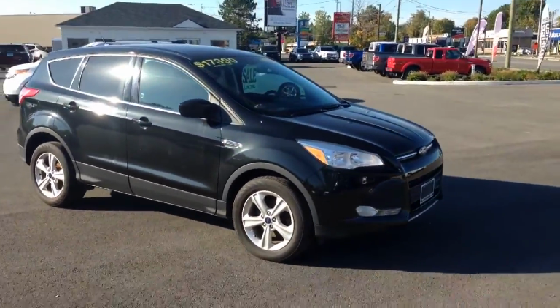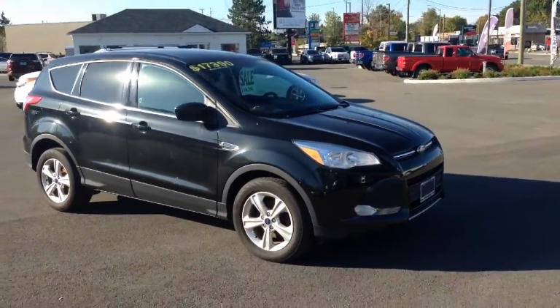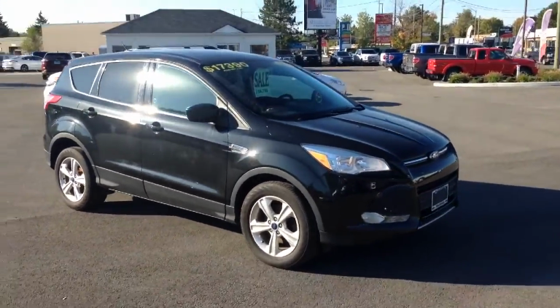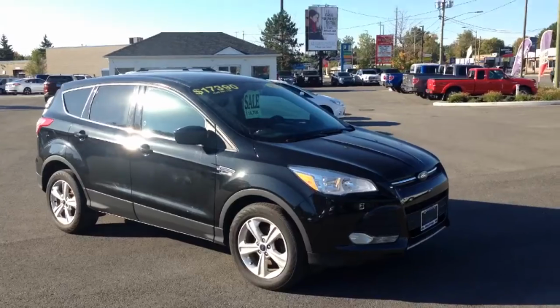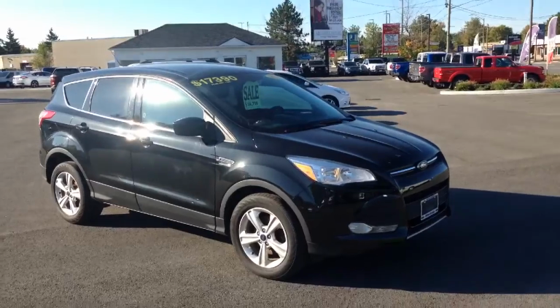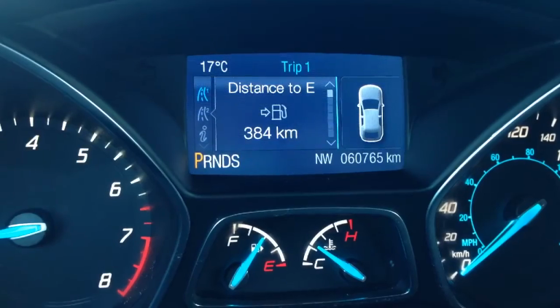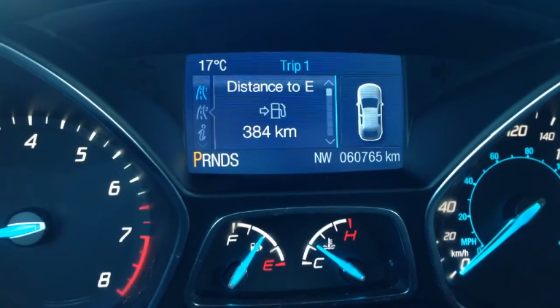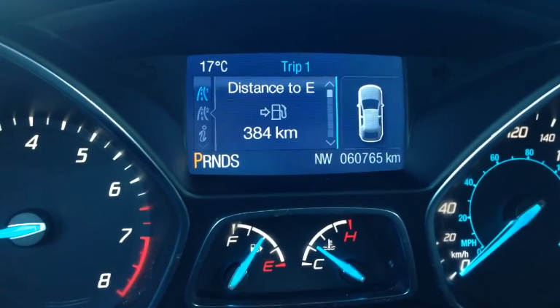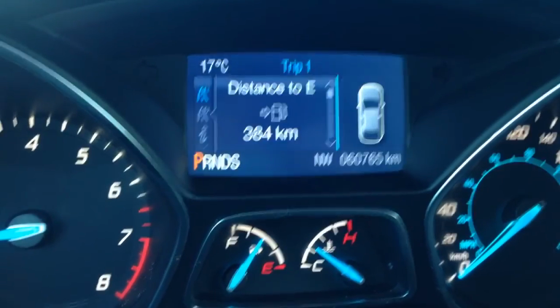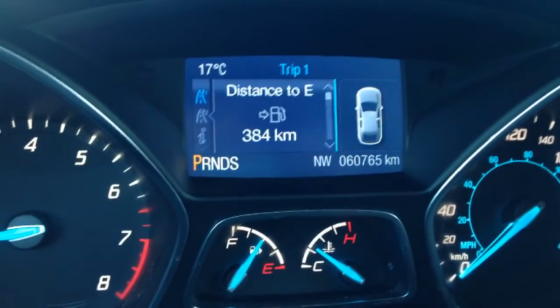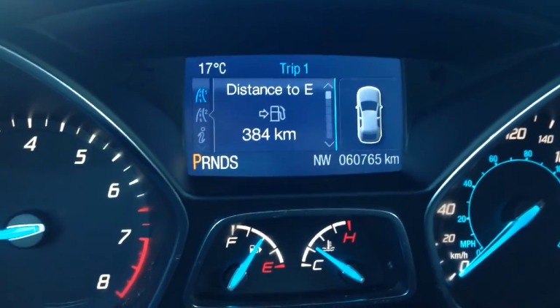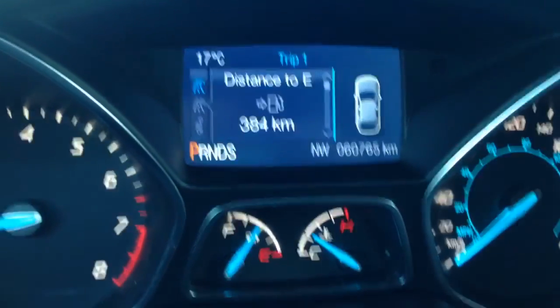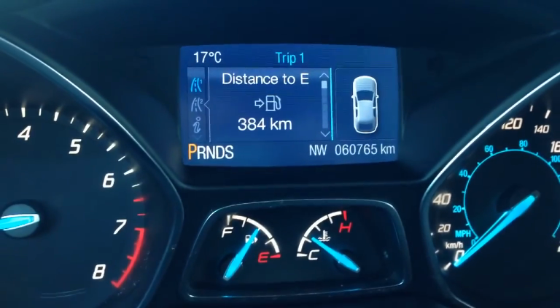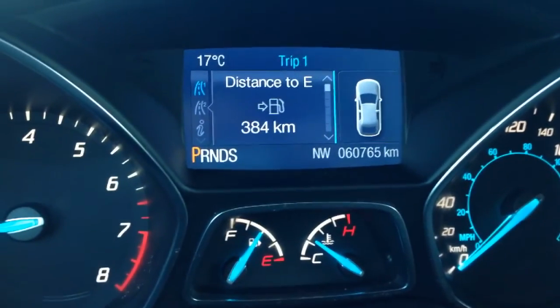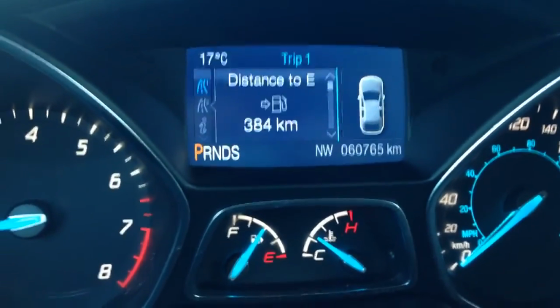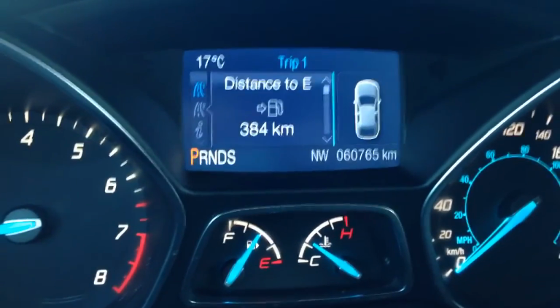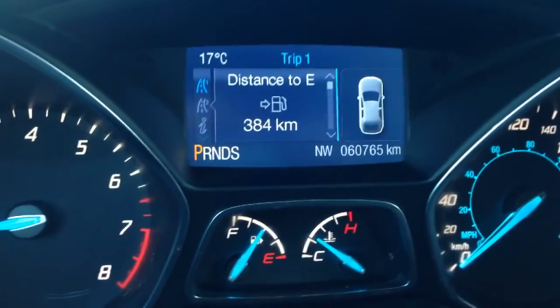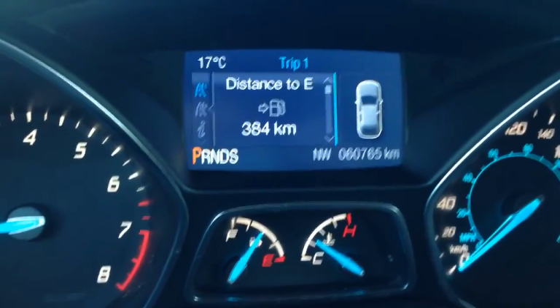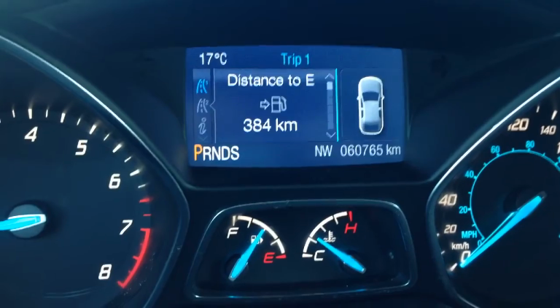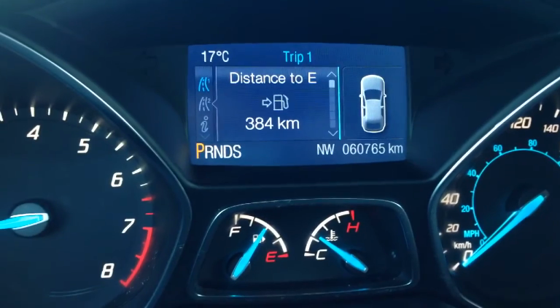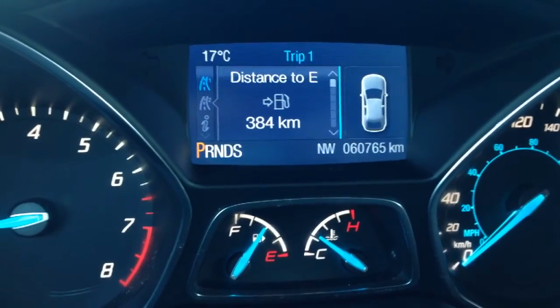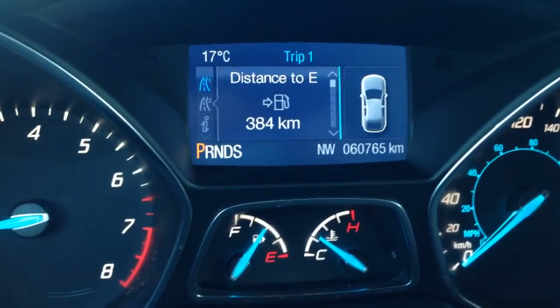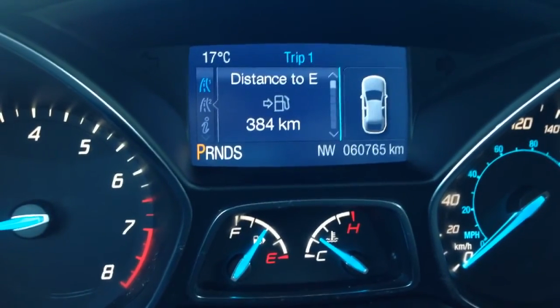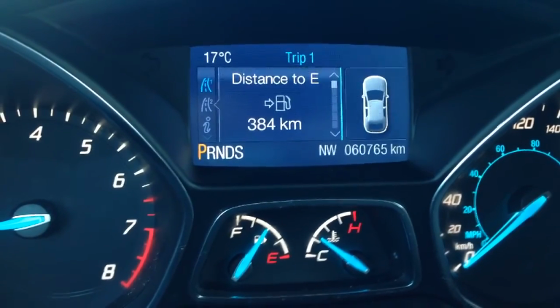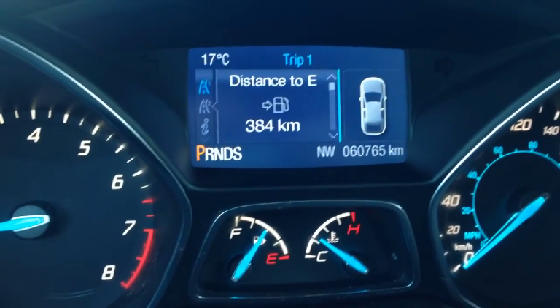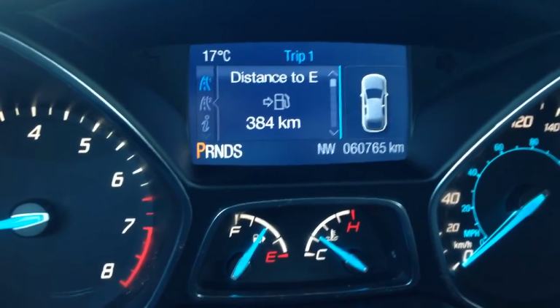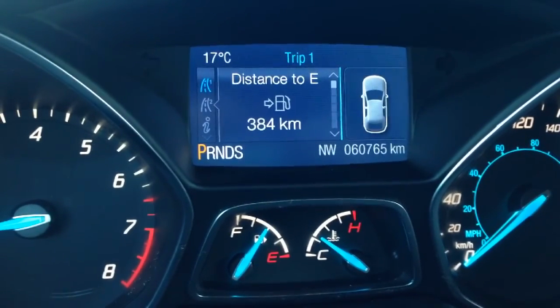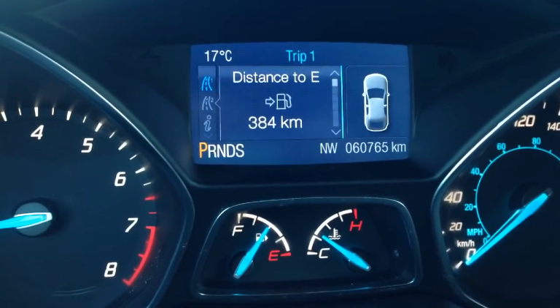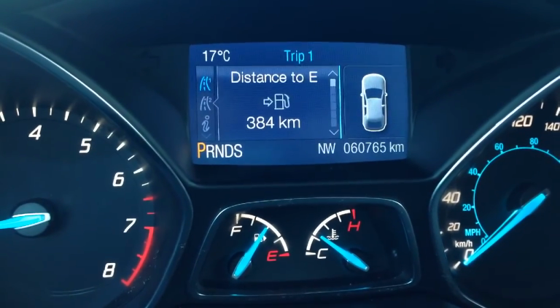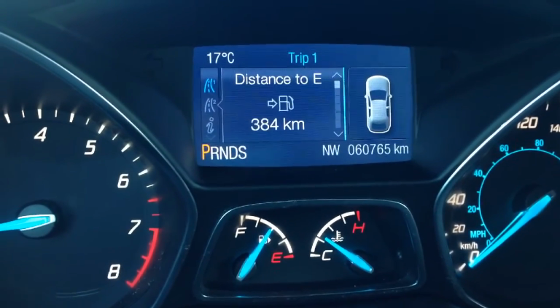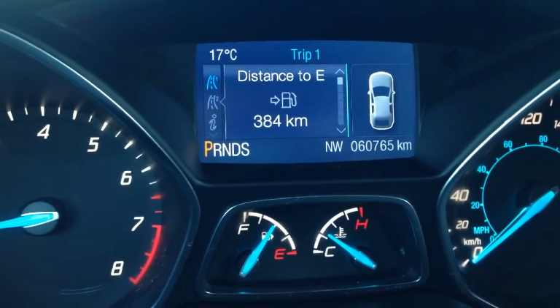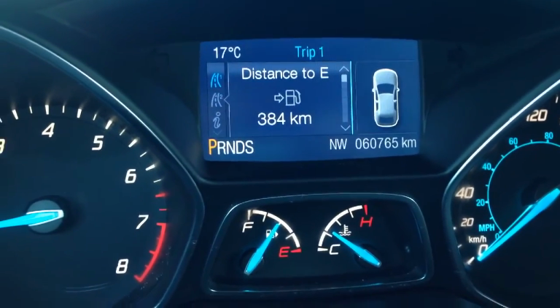Let's hop inside and take a look at the interior. As you can see it has just over 60,000 kilometers on it. Let's take a look at some of the features in here.